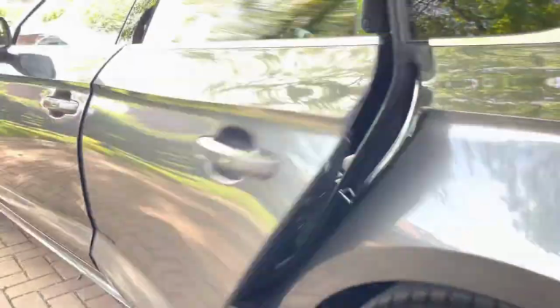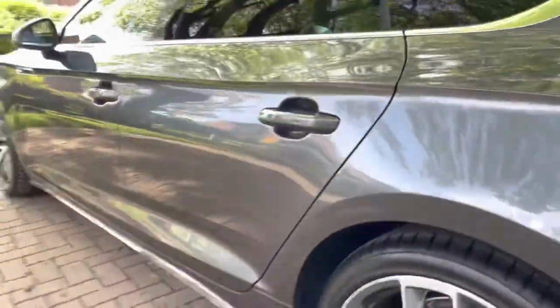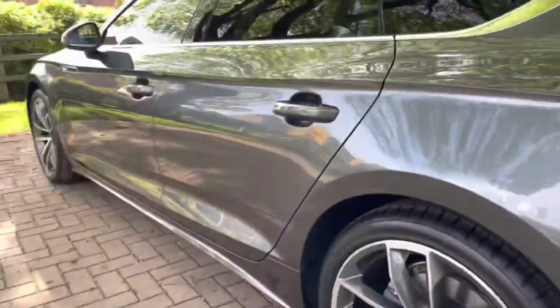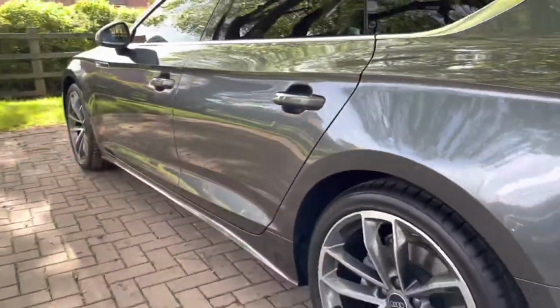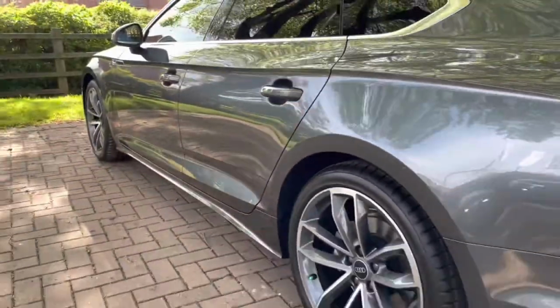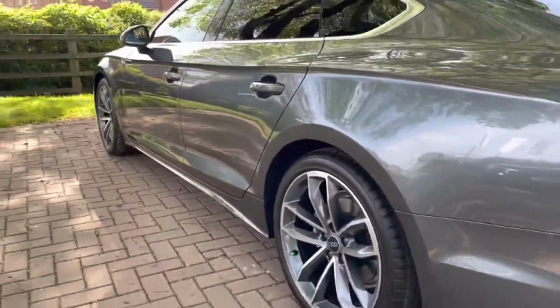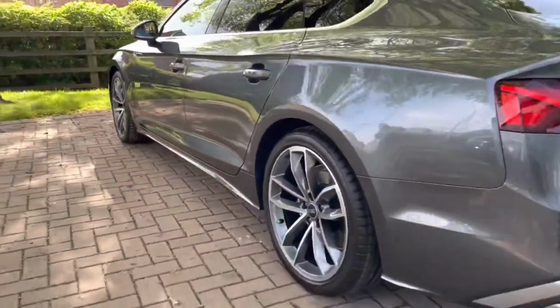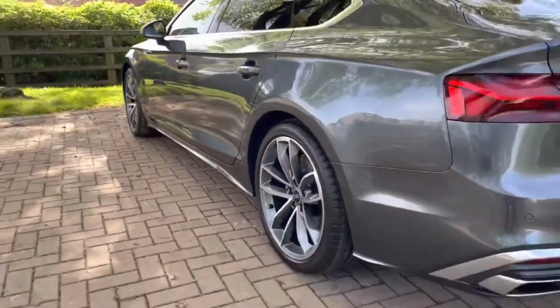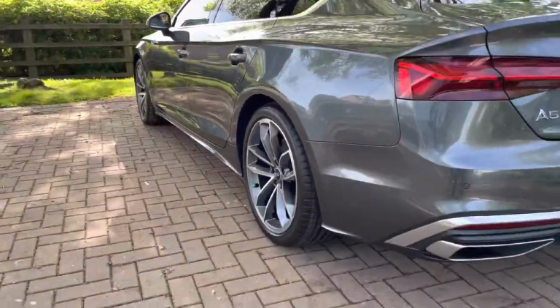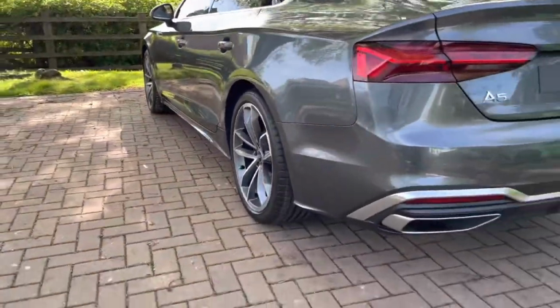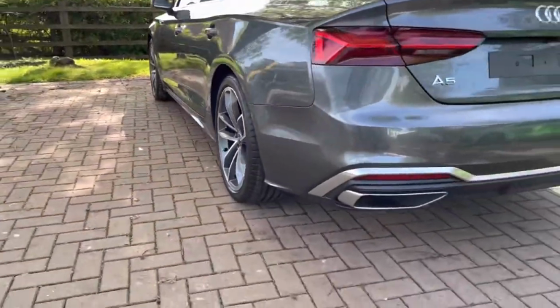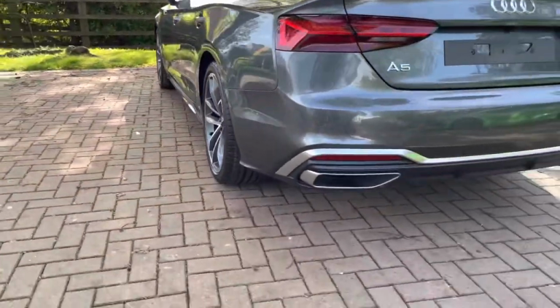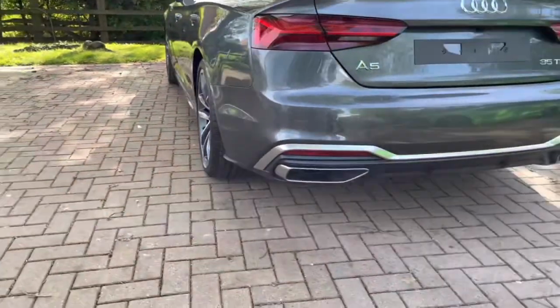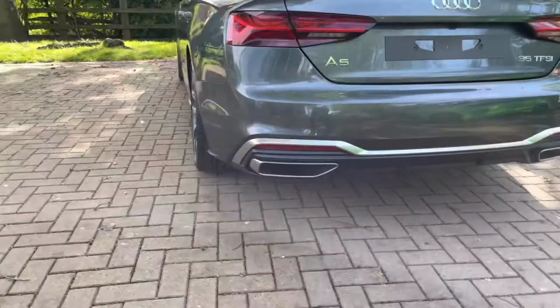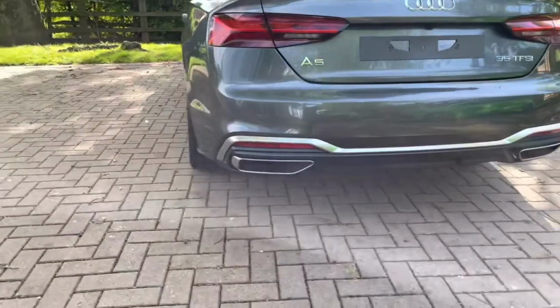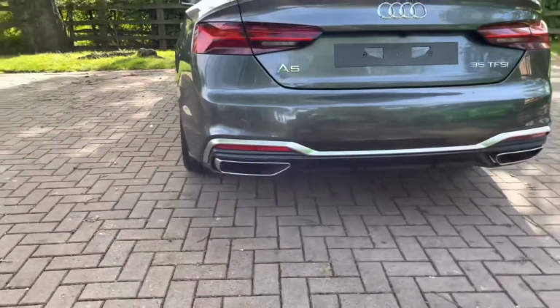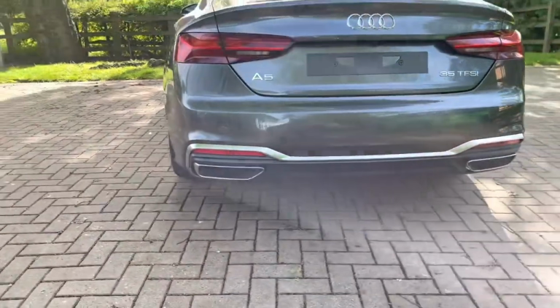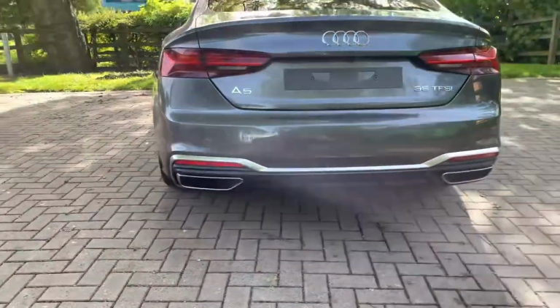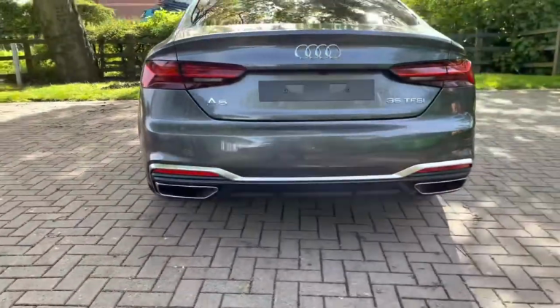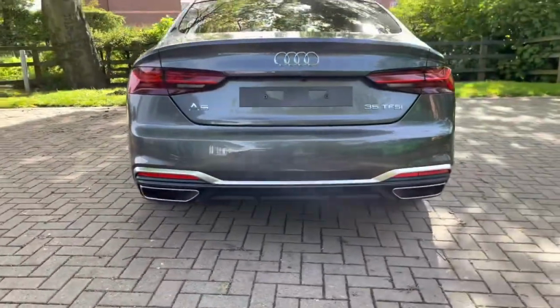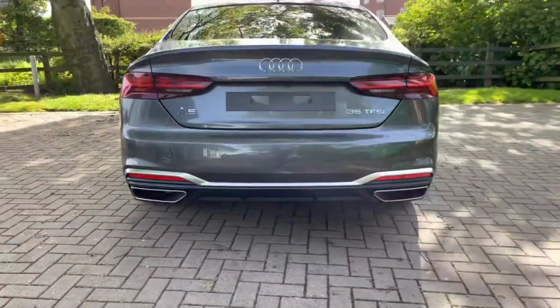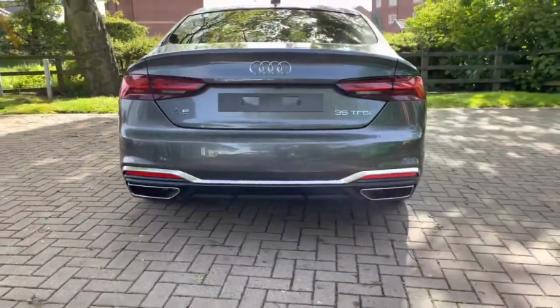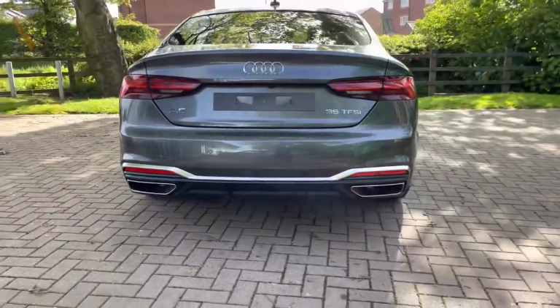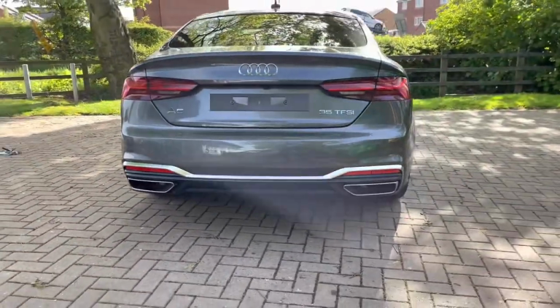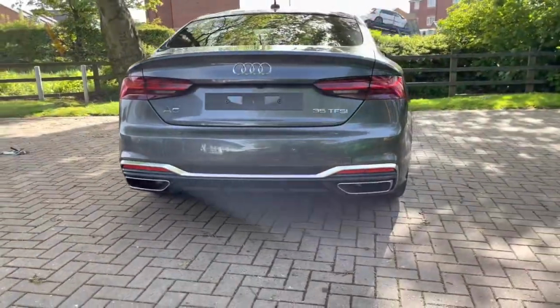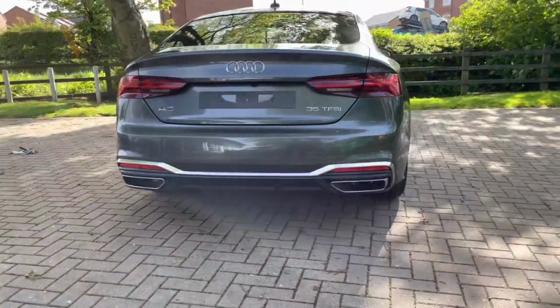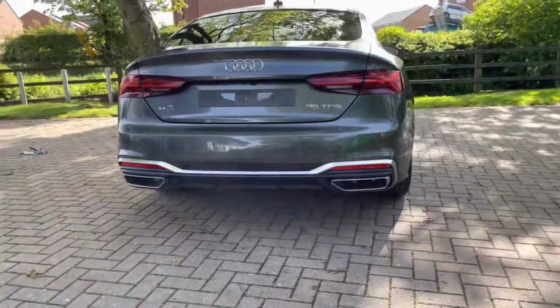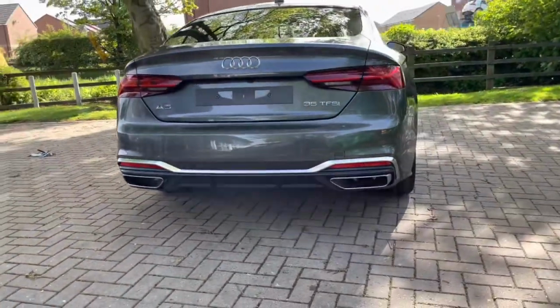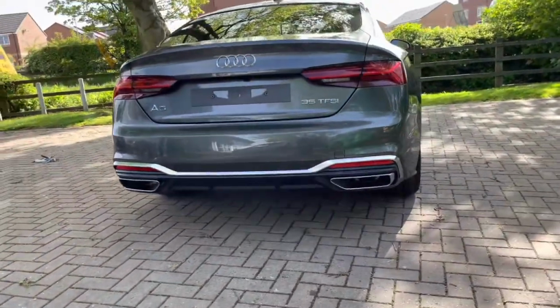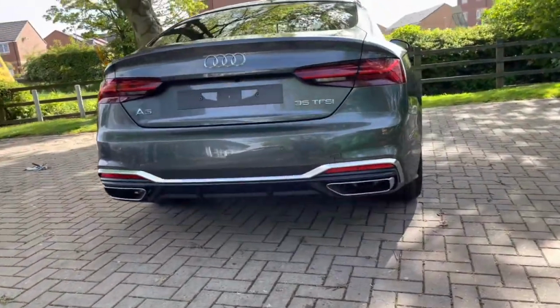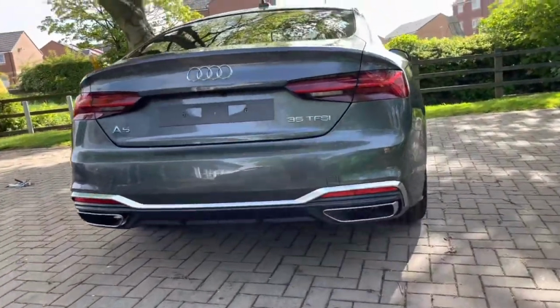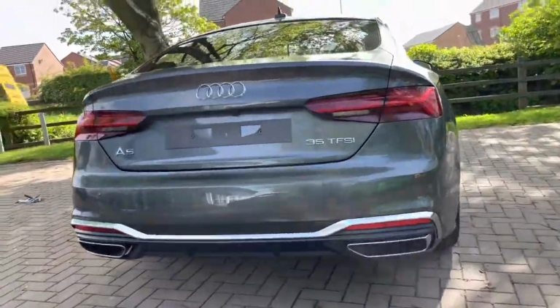This Audi A5 is petrol, it is automatic, it's done around 50 miles on the road so far, and the colour is a gorgeous Daytona grey.